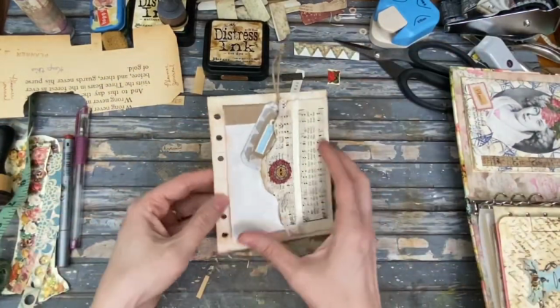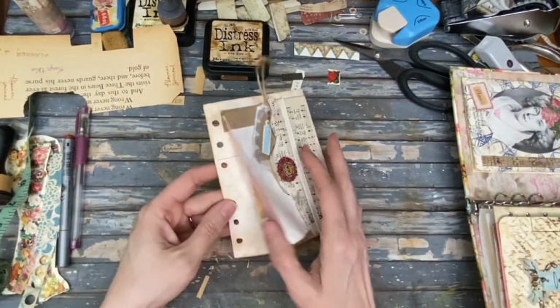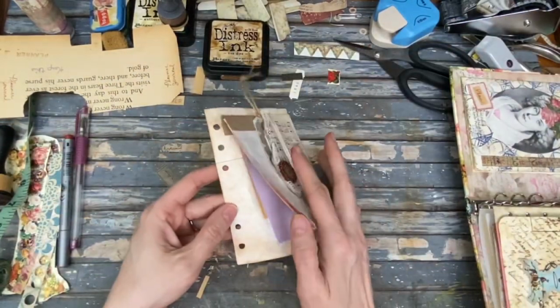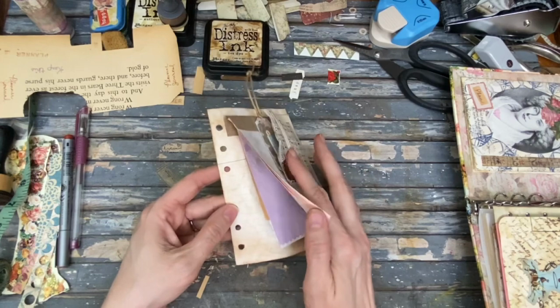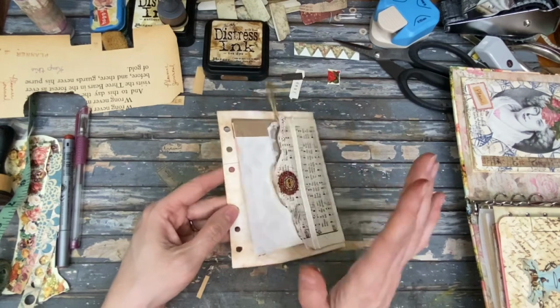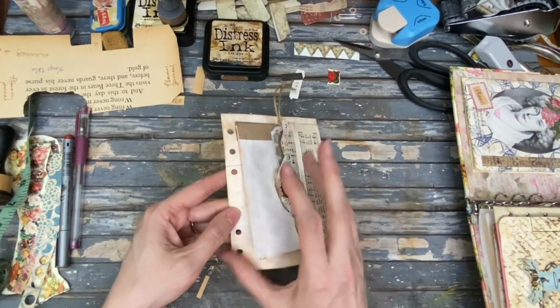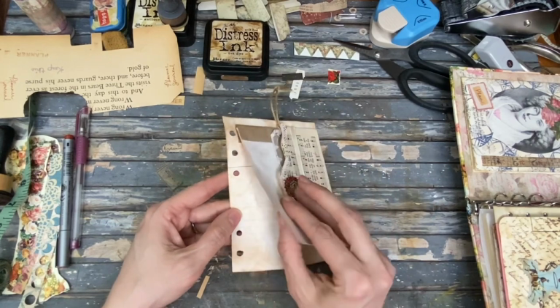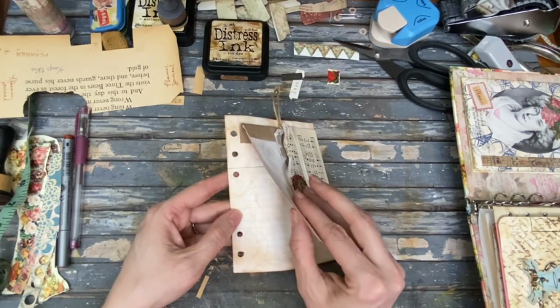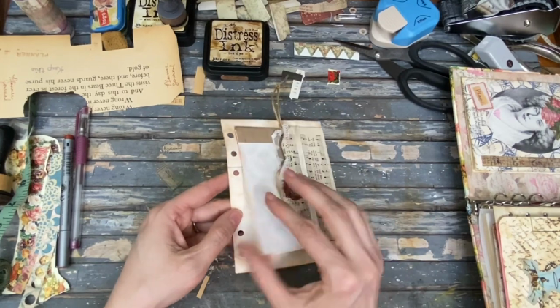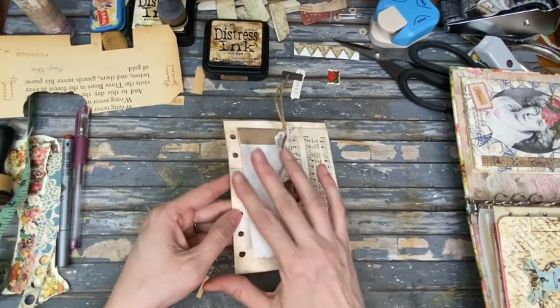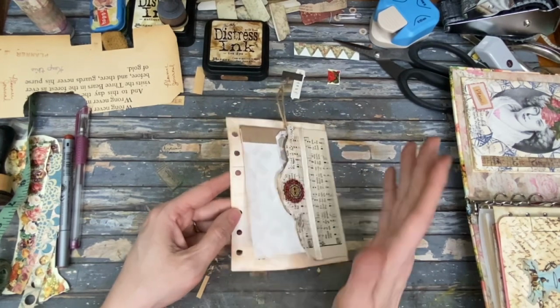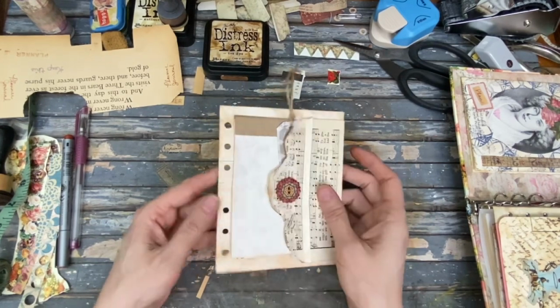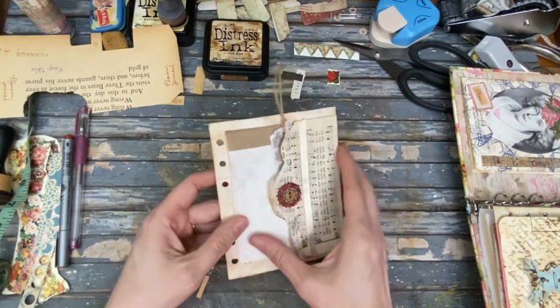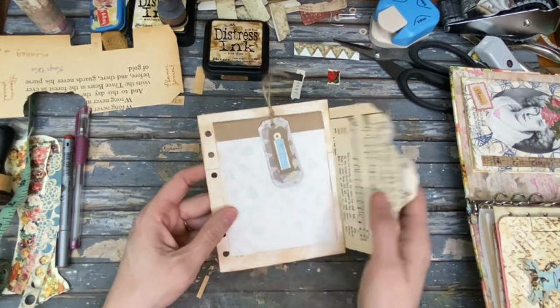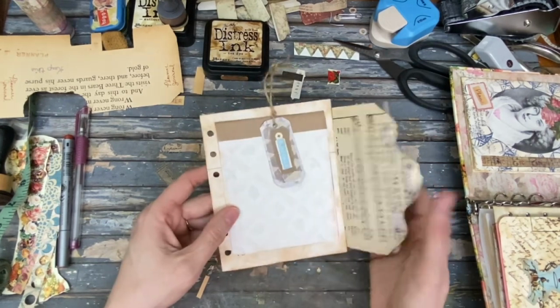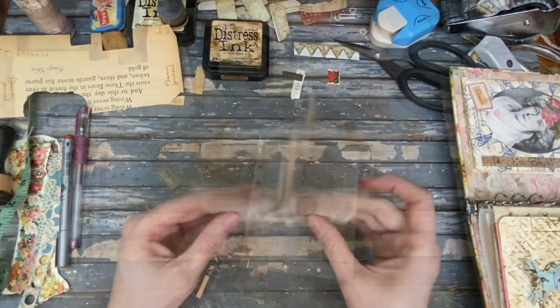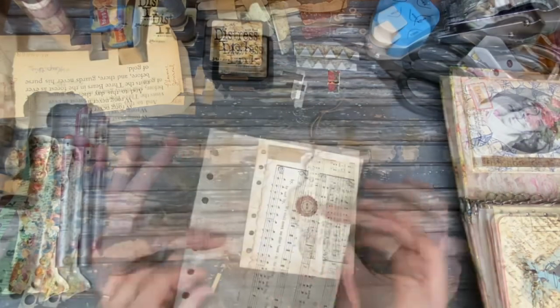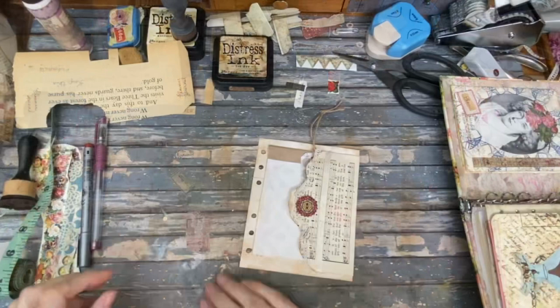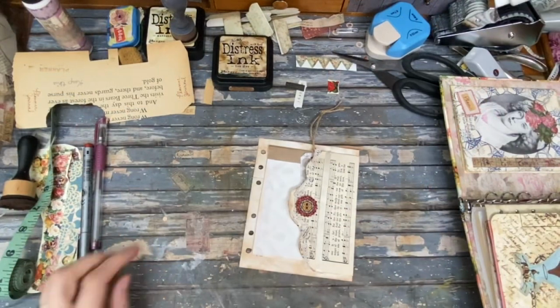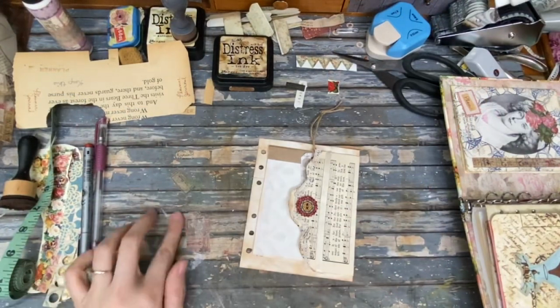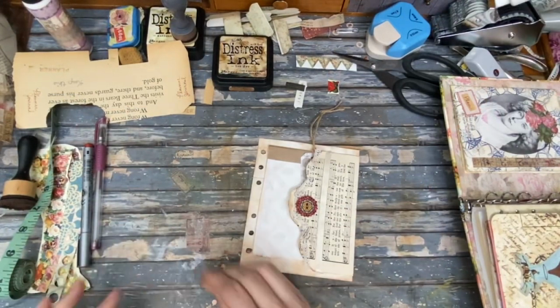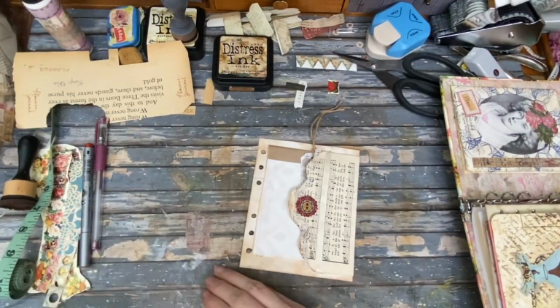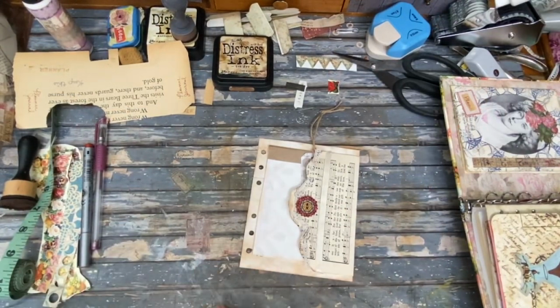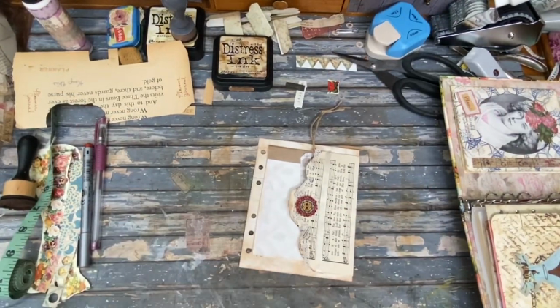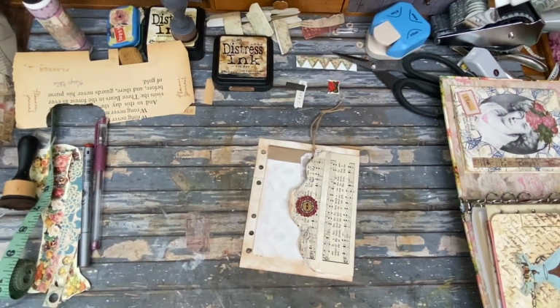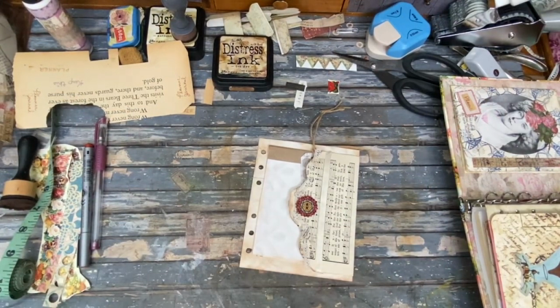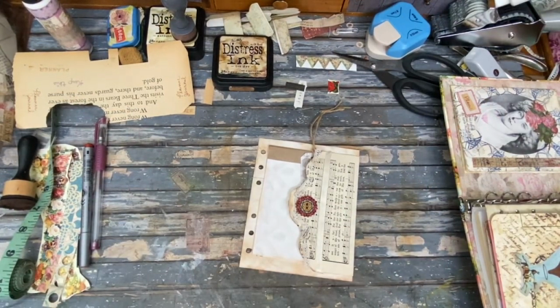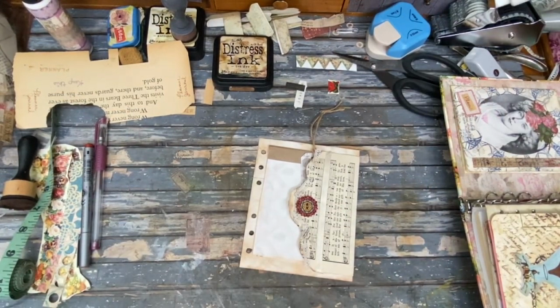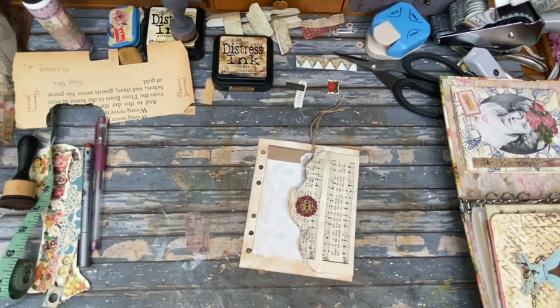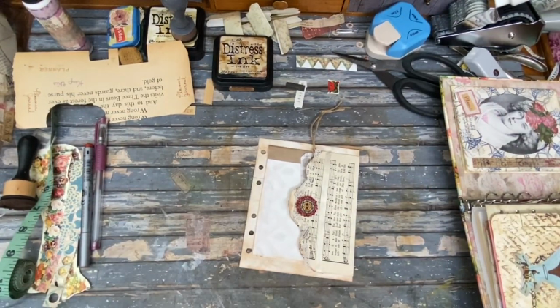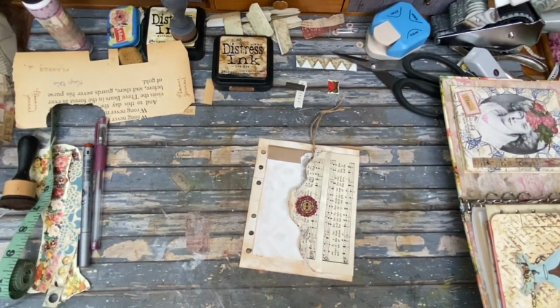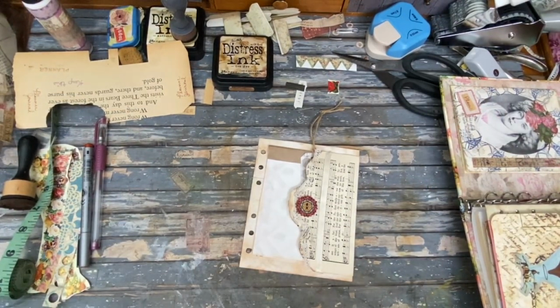The great thing about this kind of journal is I can actually take a page out and work on it. My alarm went off right in the middle of the video. Sometimes you got to attend to business.